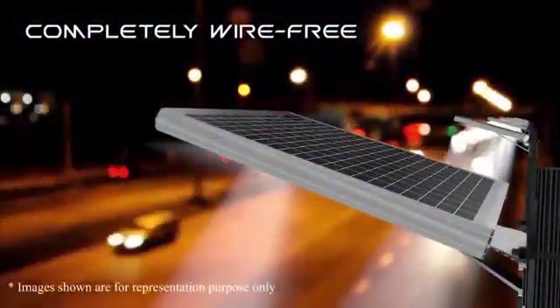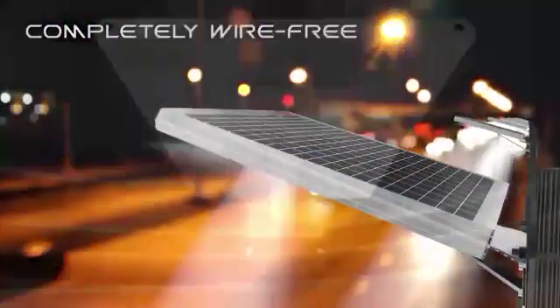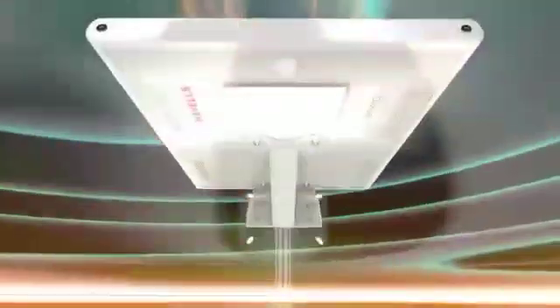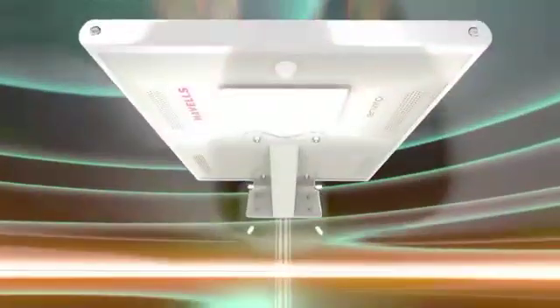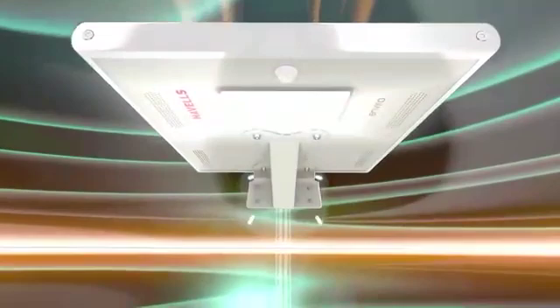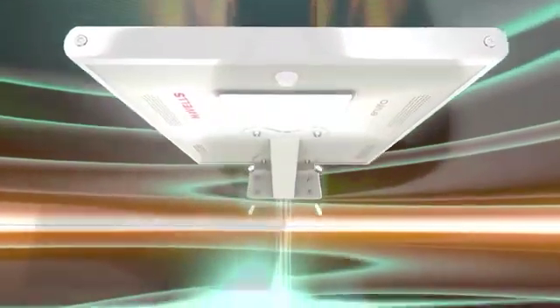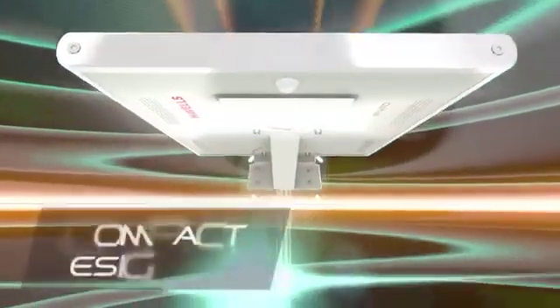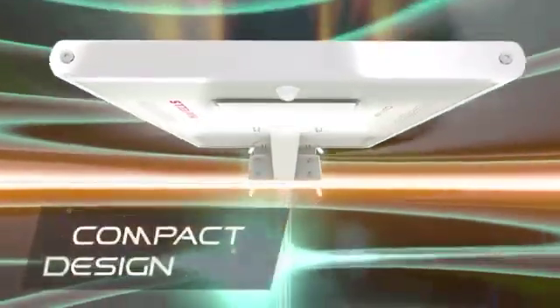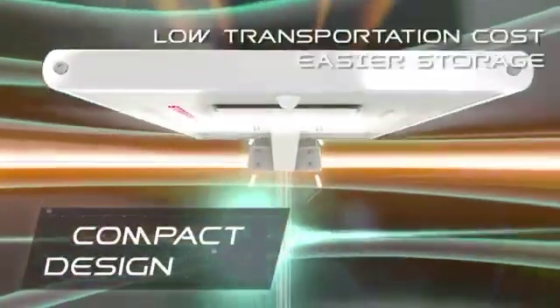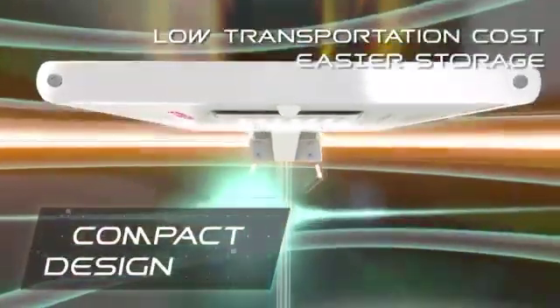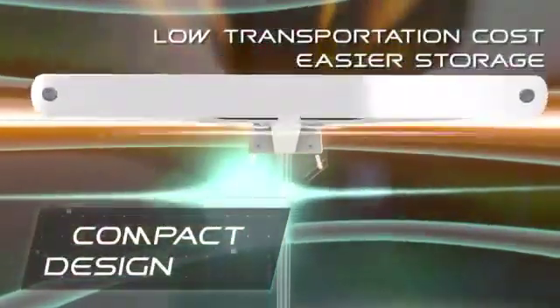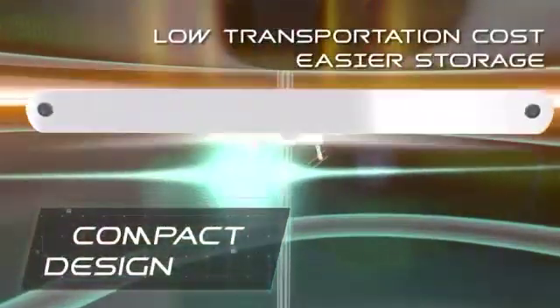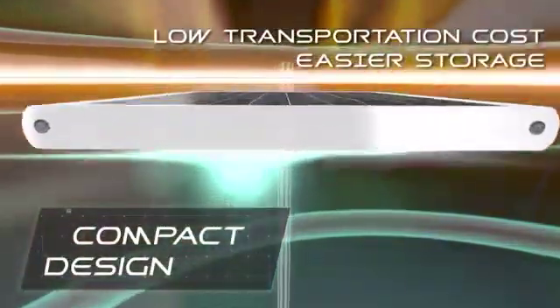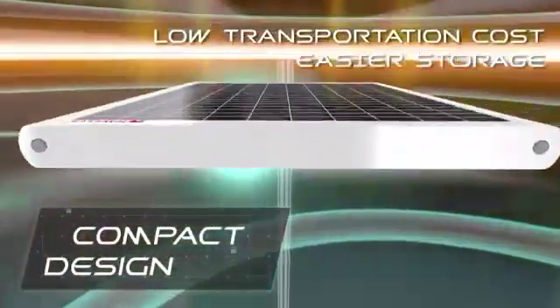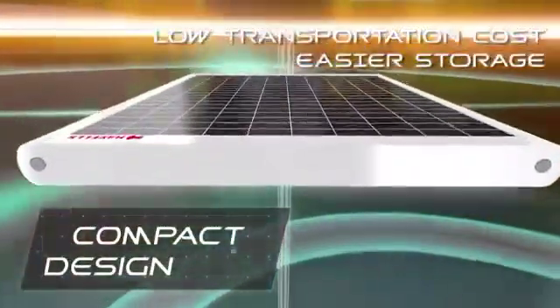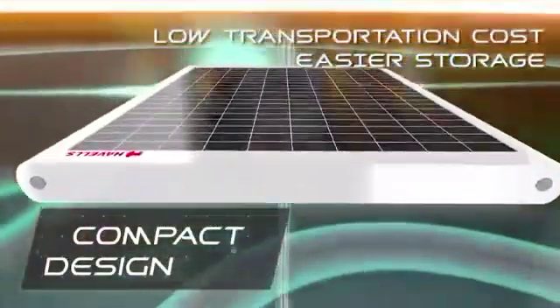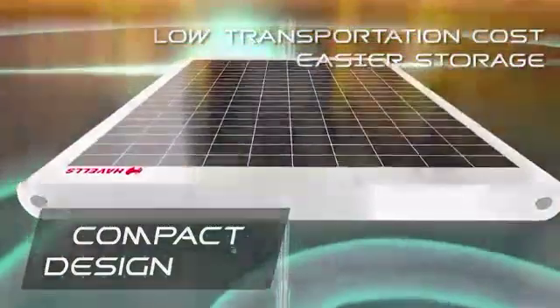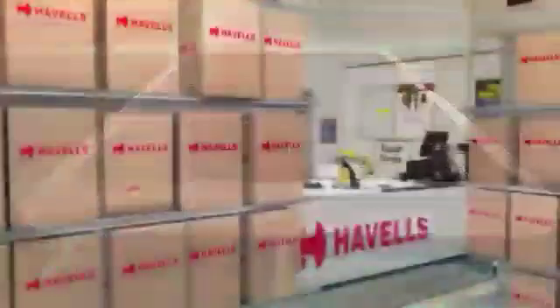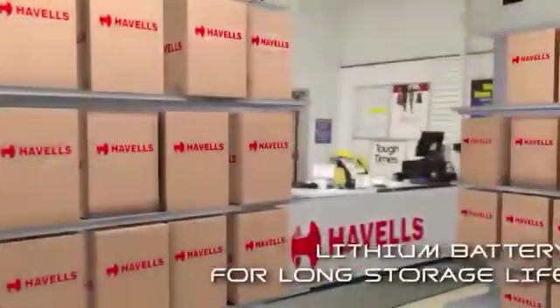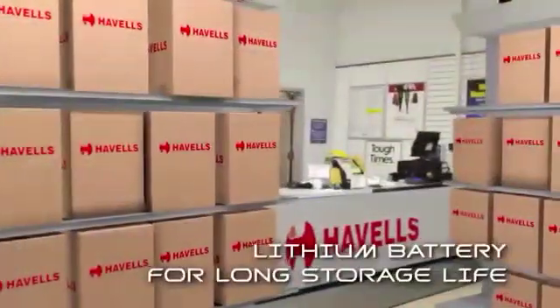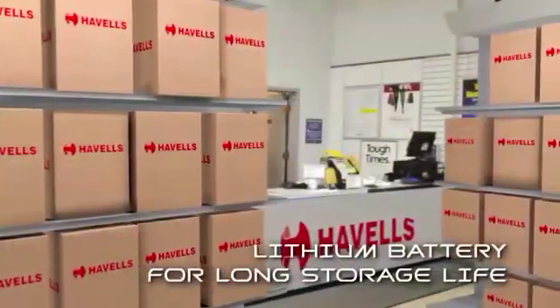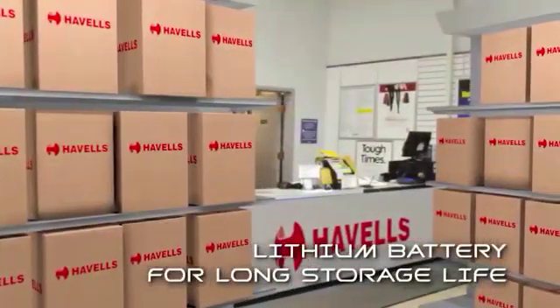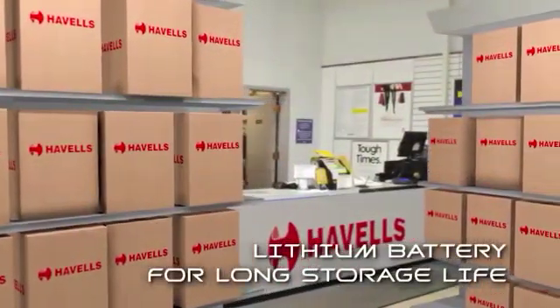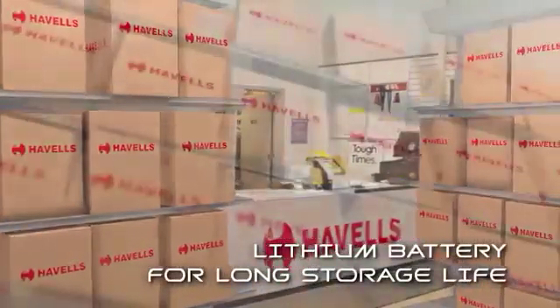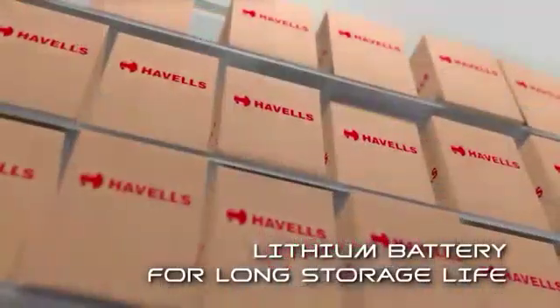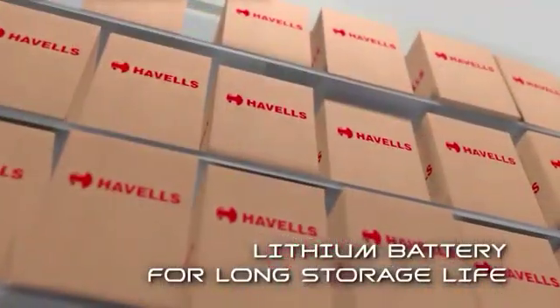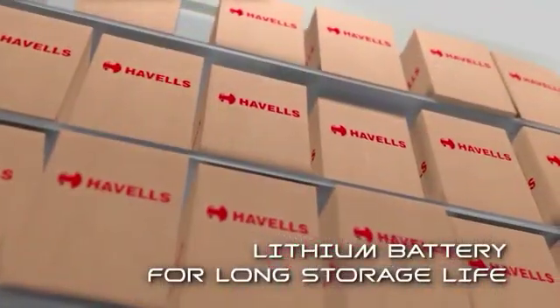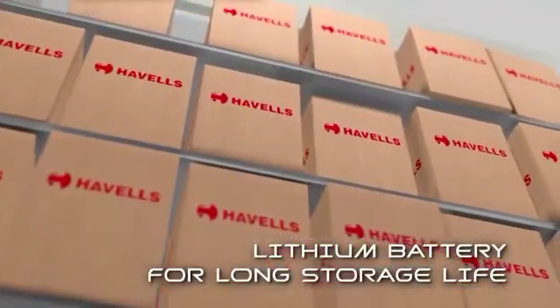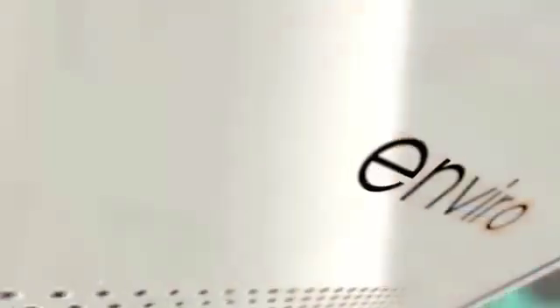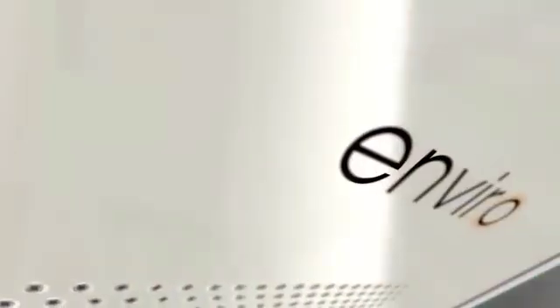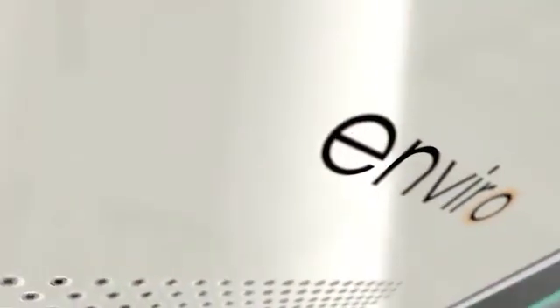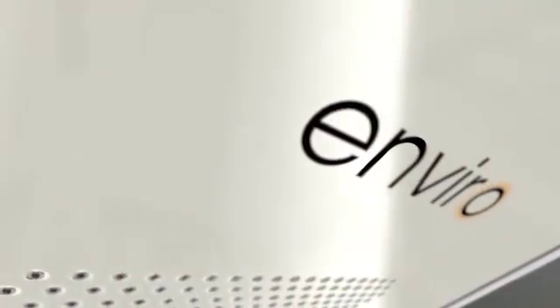The compact design of Havels all-in-one solar streetlight makes it less costly to transport and store, while the long storage life of the lithium battery makes it easier to stock for dealers and retailers.